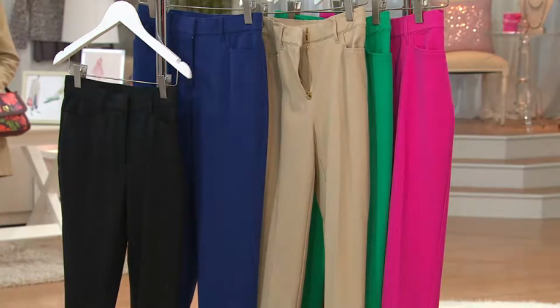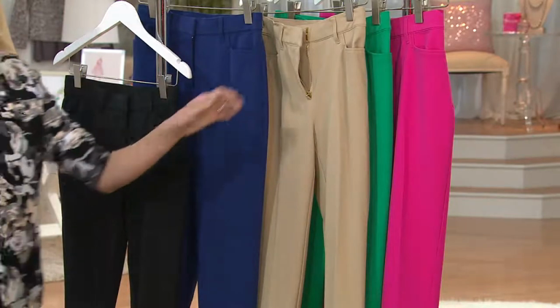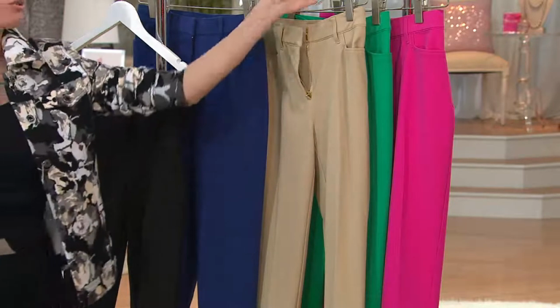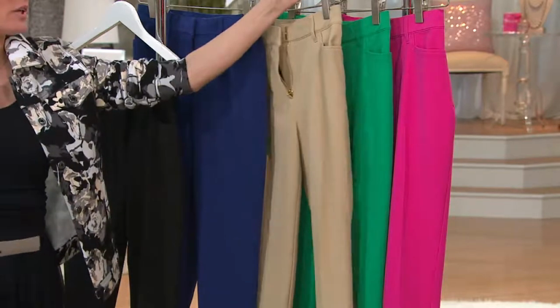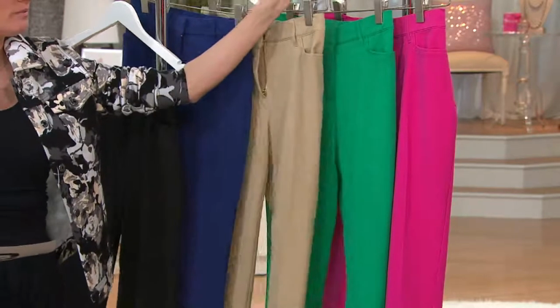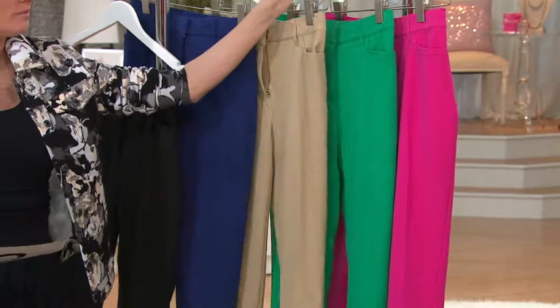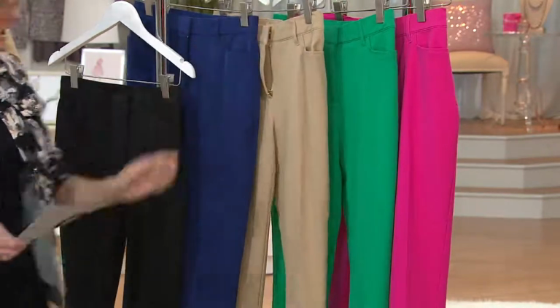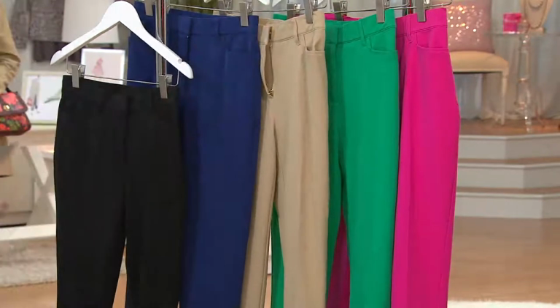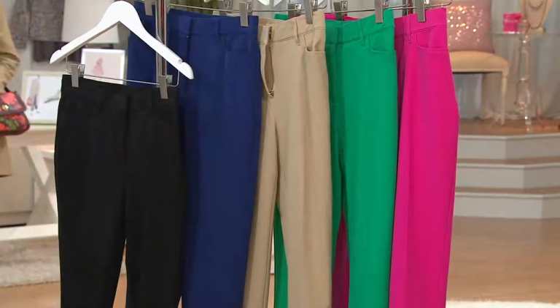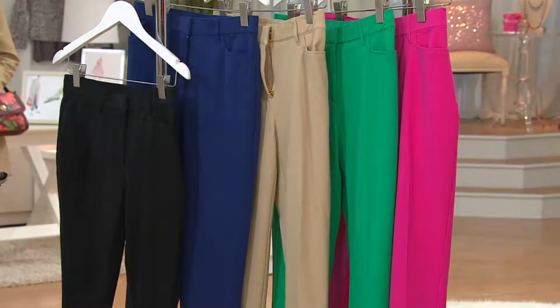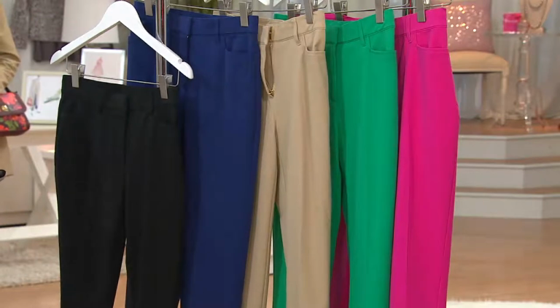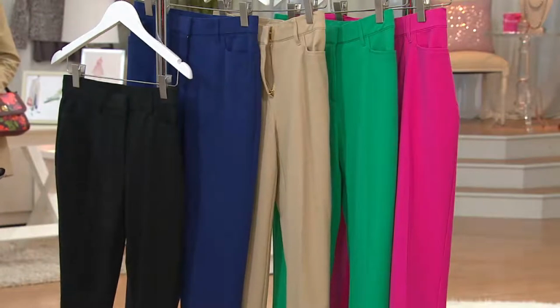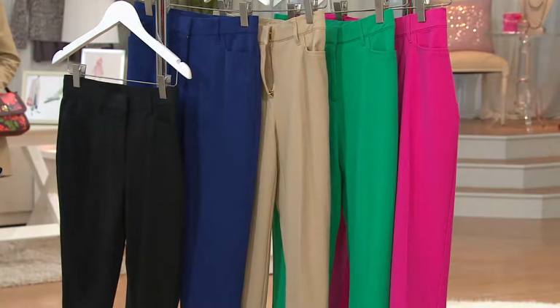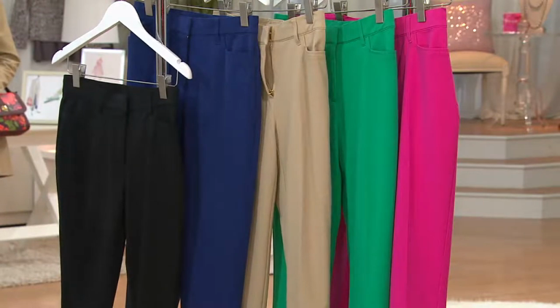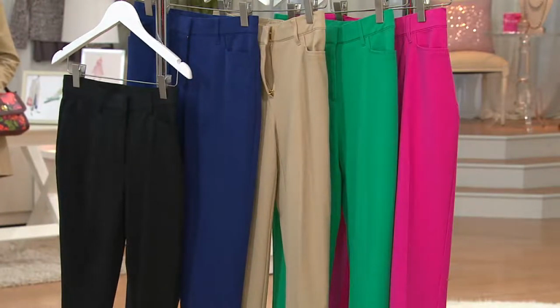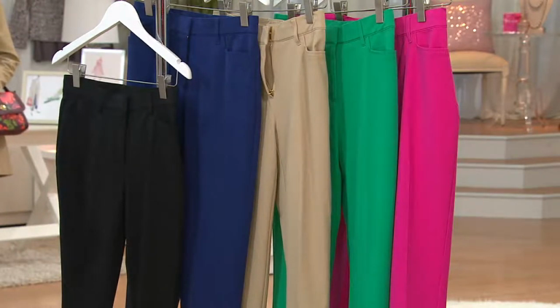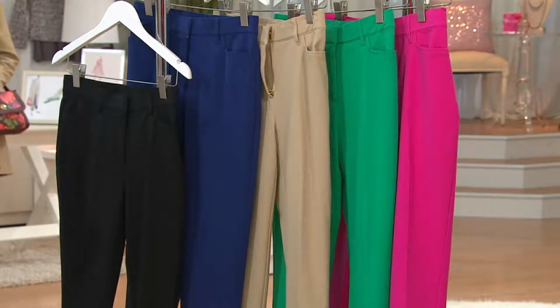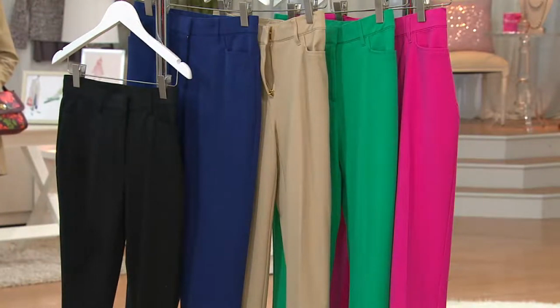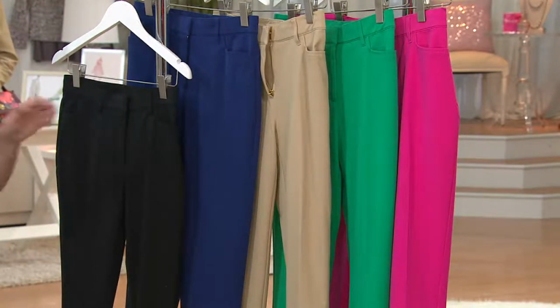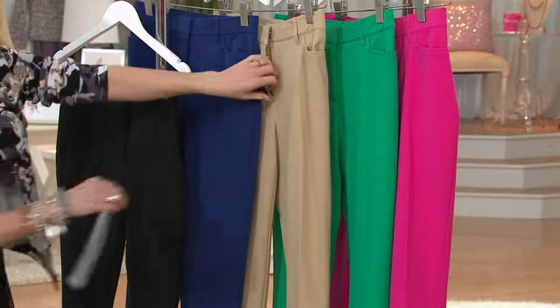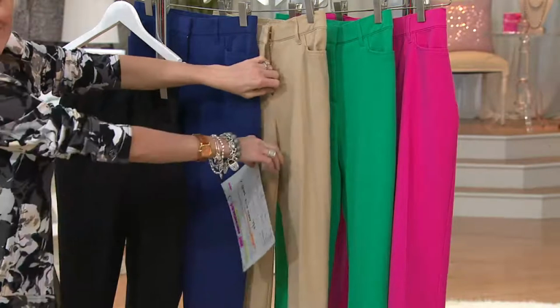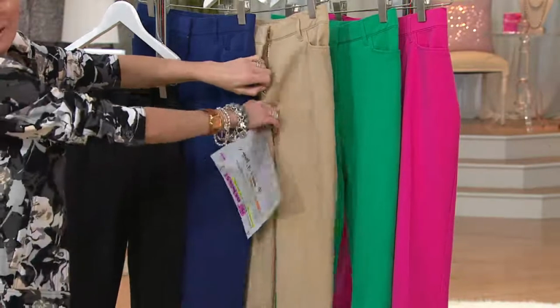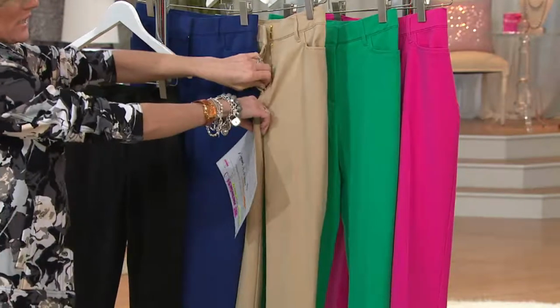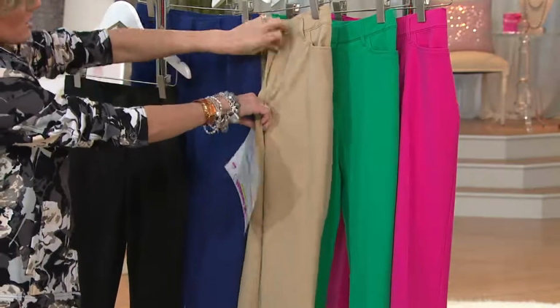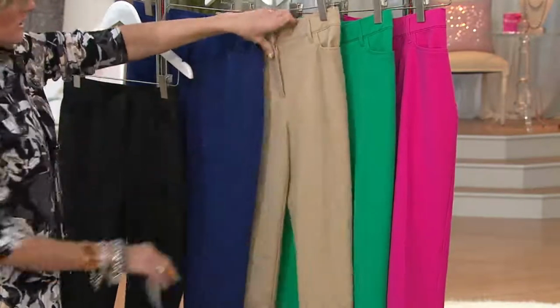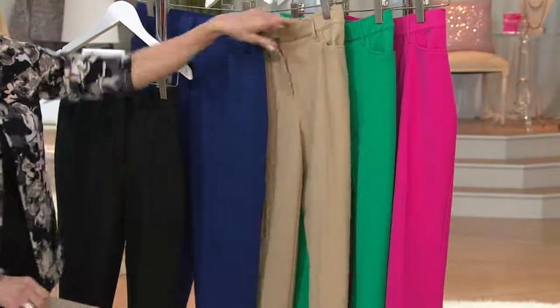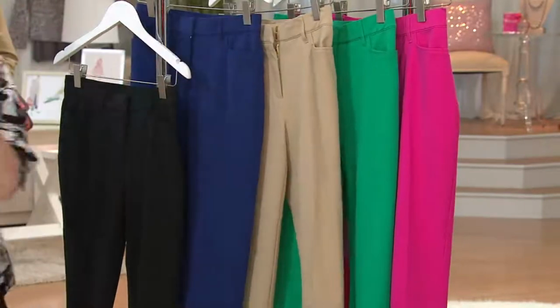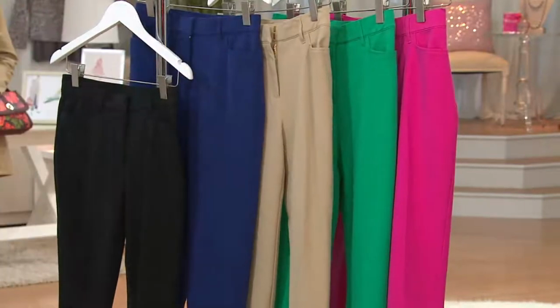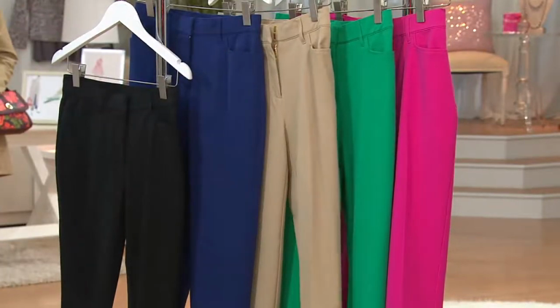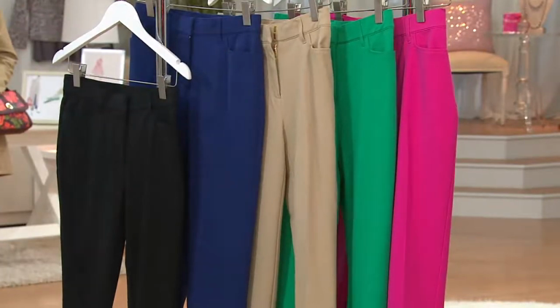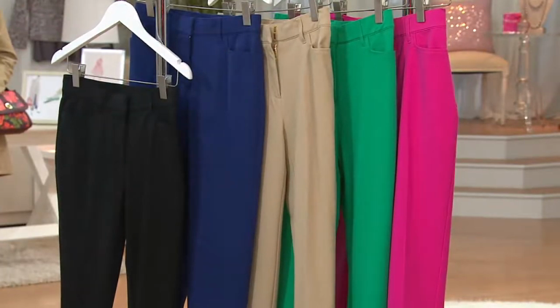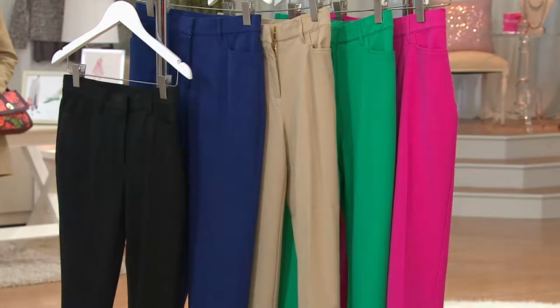I'm gonna take everybody through colors. His 24-7 stretch should normally with tax and shipping and handling be over 60 bucks, so the fact that they are 48 and change, and it's a brand new style that you've been asking for — buy more than one pair and hurry to the phones.